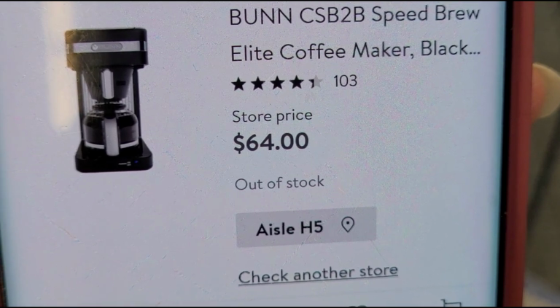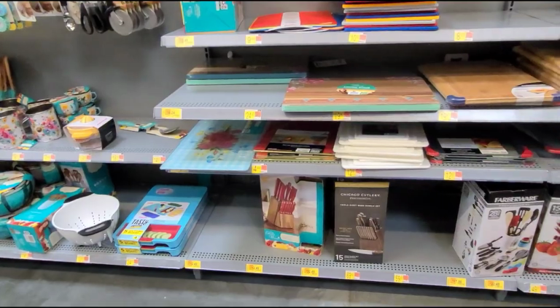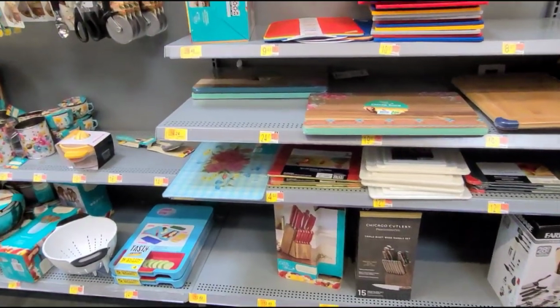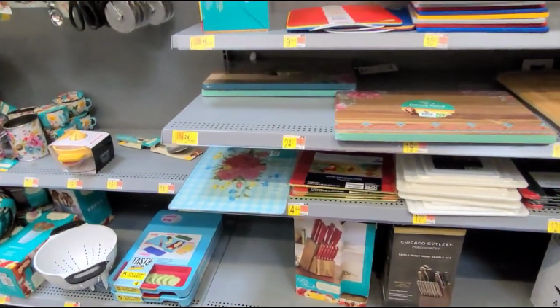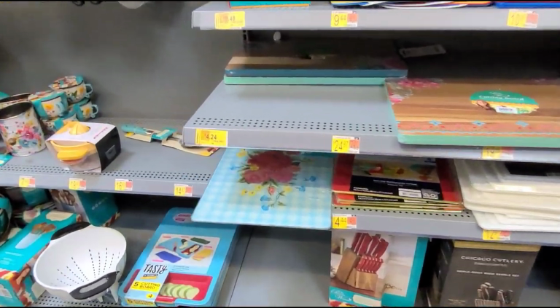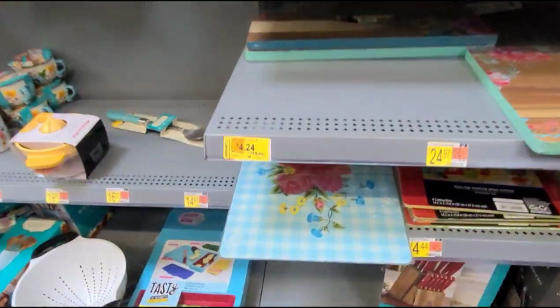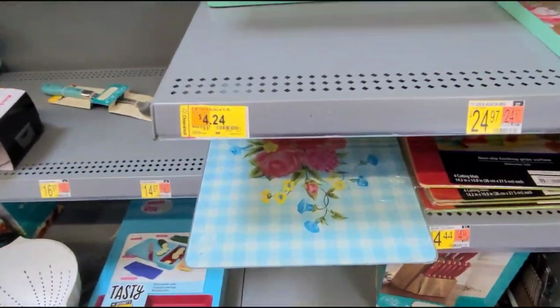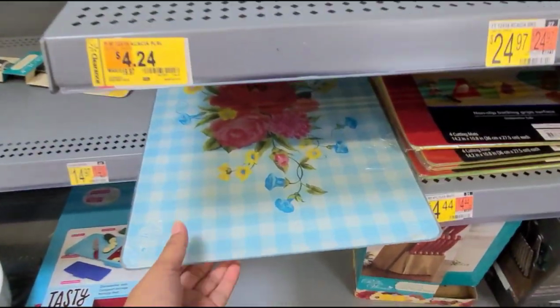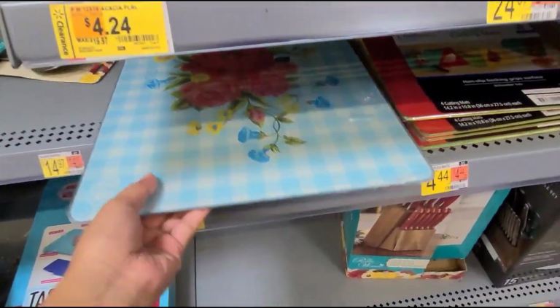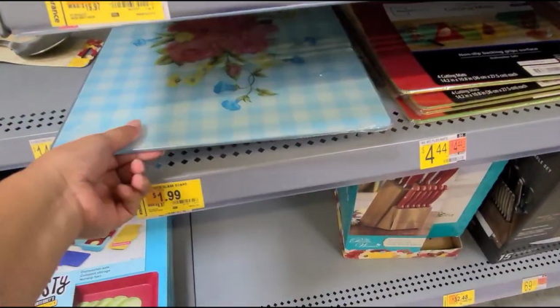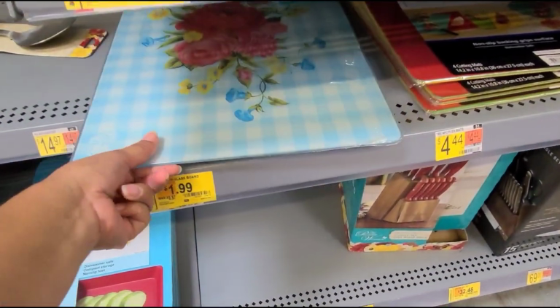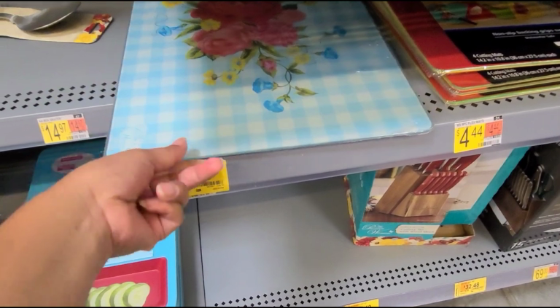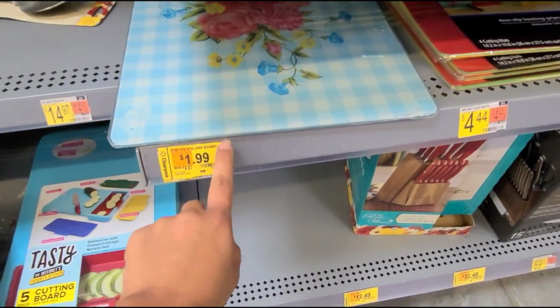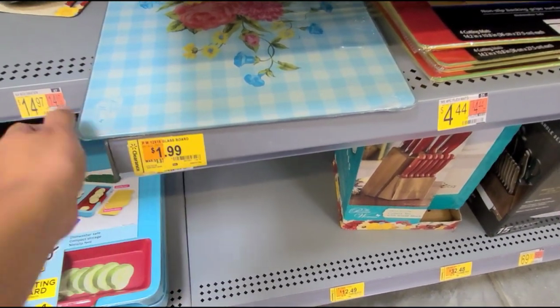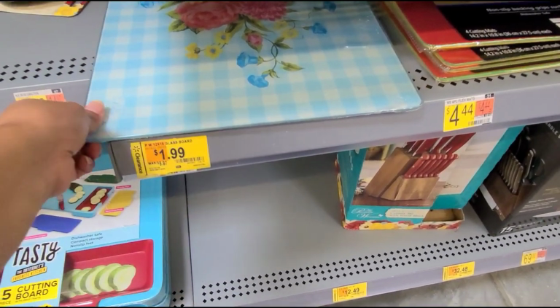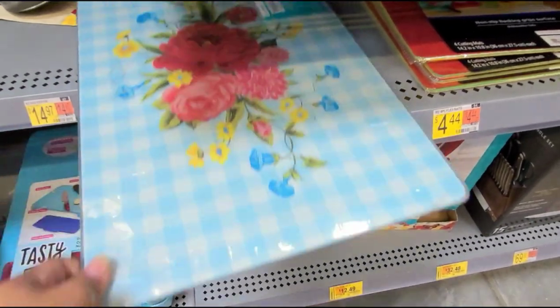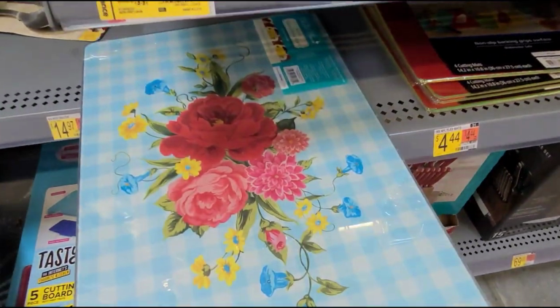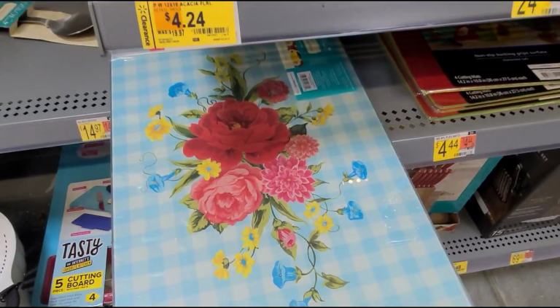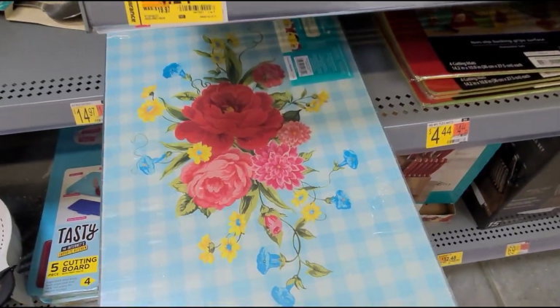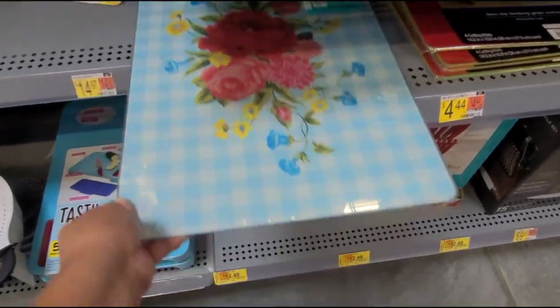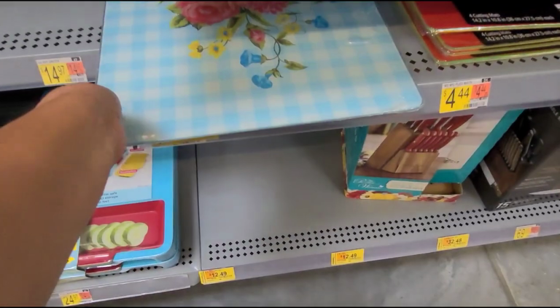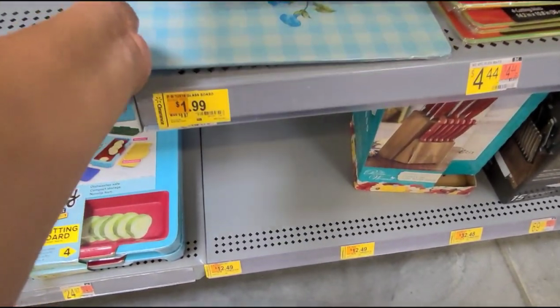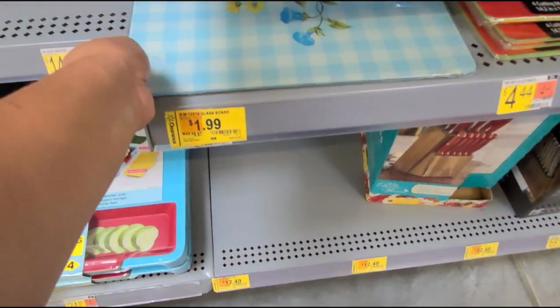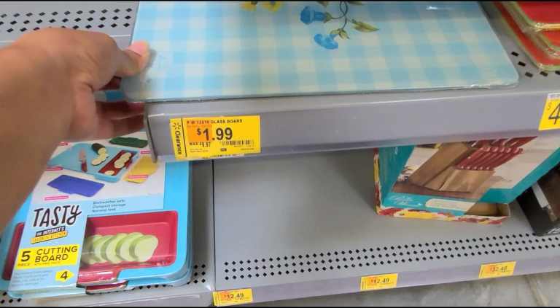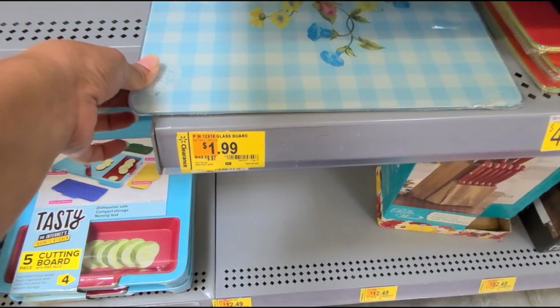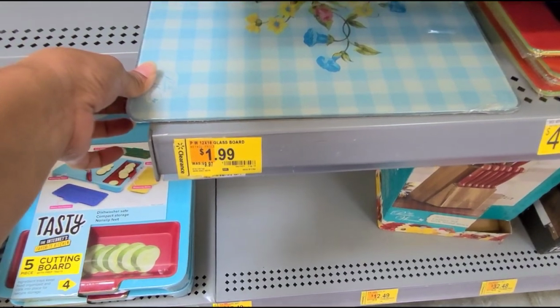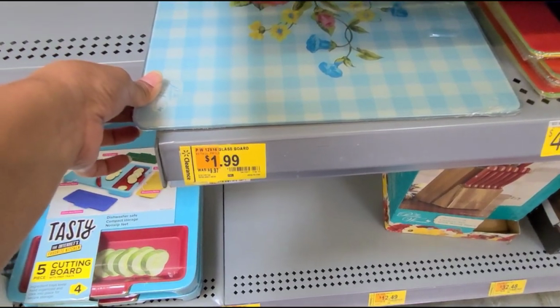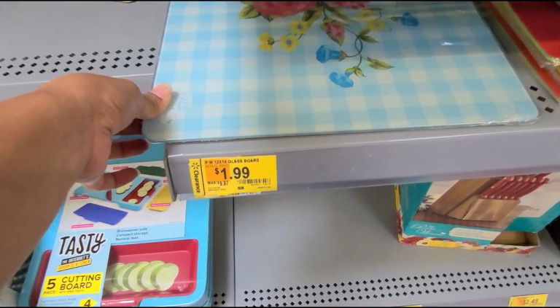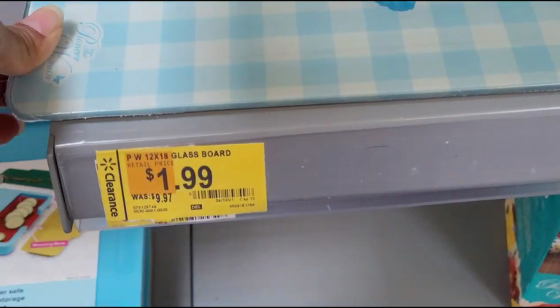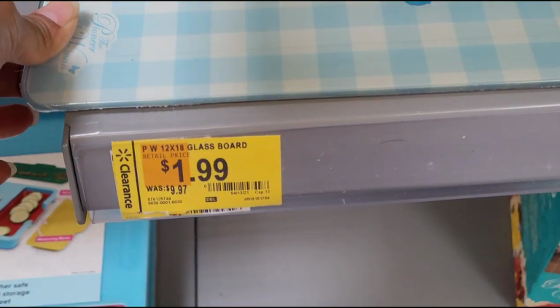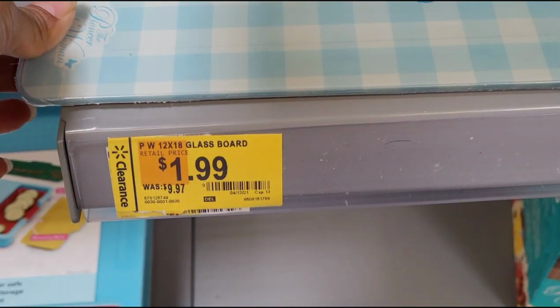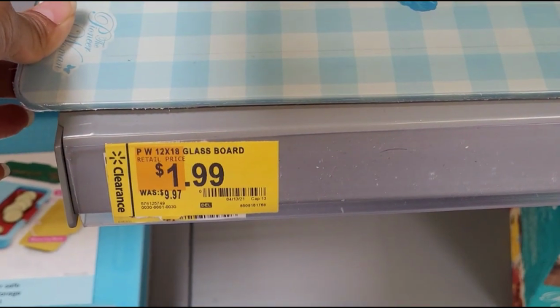I also saw this Pioneer Woman cutting glass board. It looks like that and they have this one marked at $0.99.